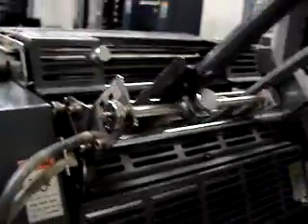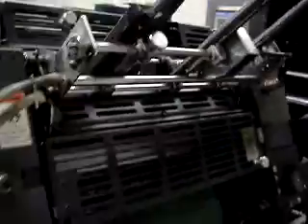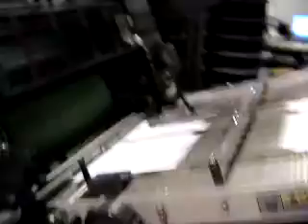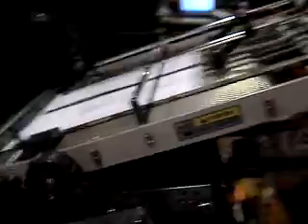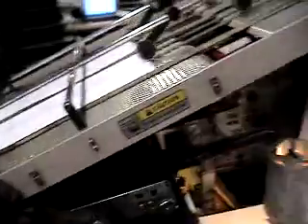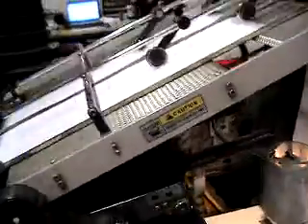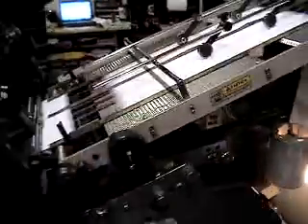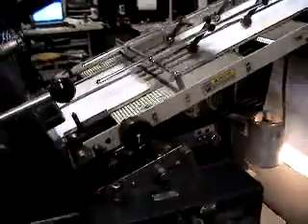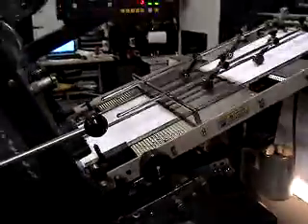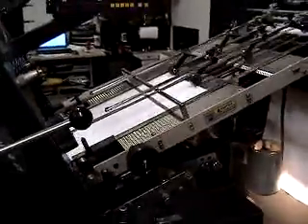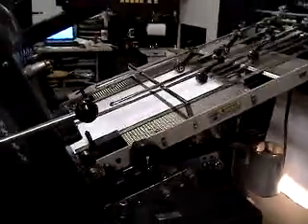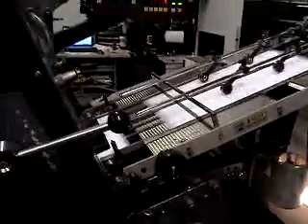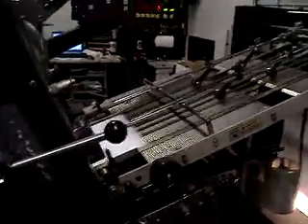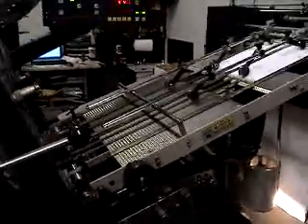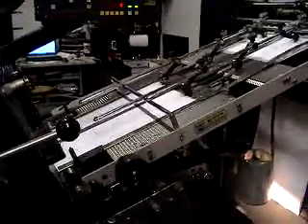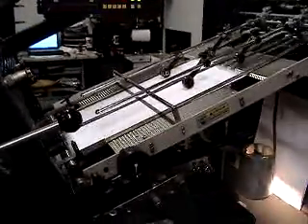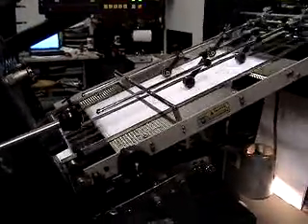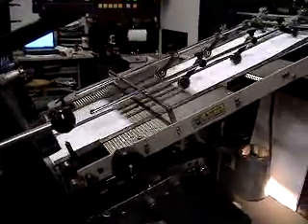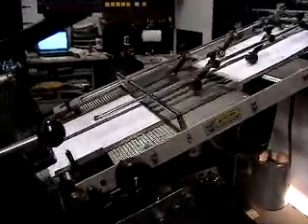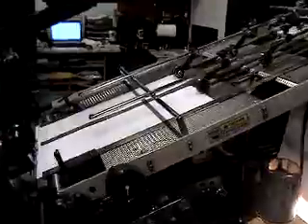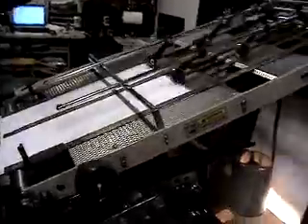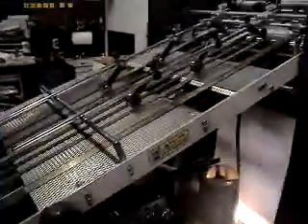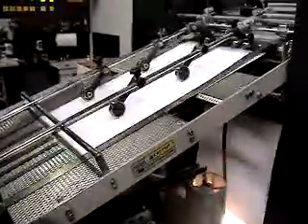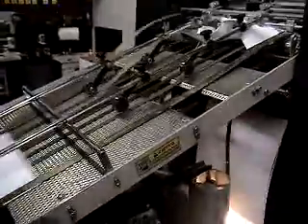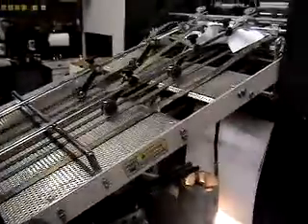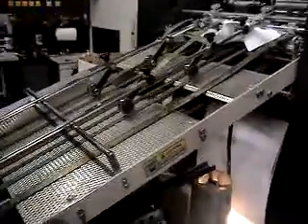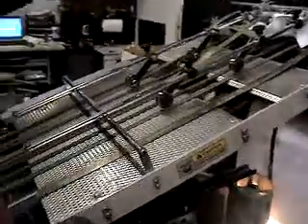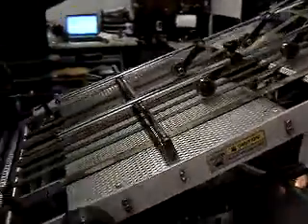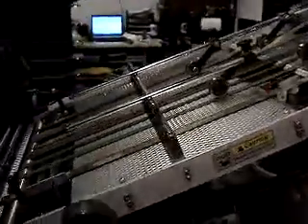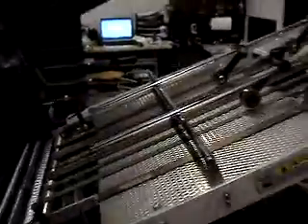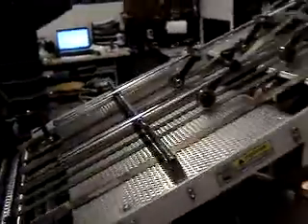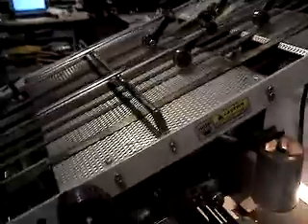As I mentioned before, you can run this press automated, or you can run it manually as far as the plate working is concerned. We're going into our other paper.